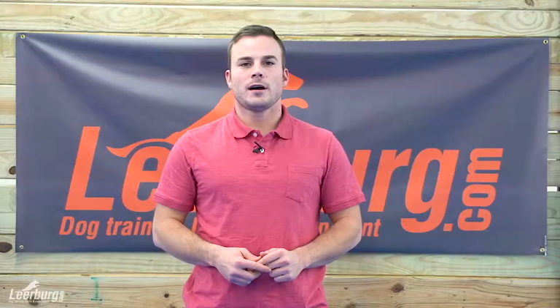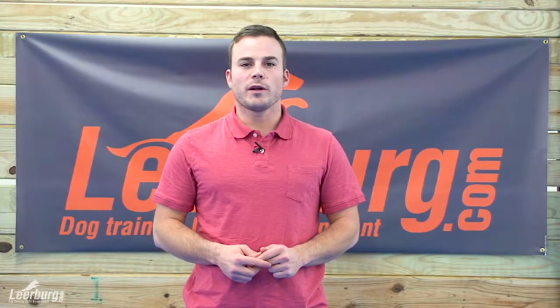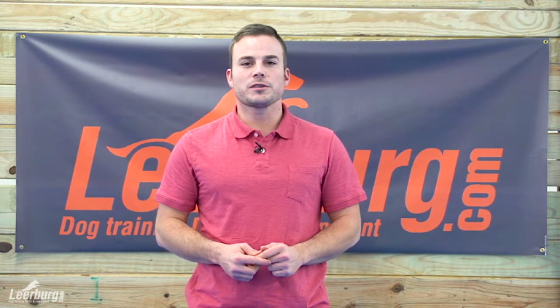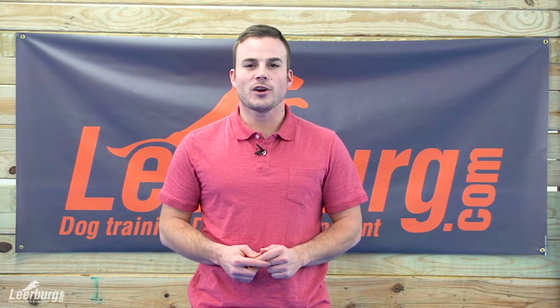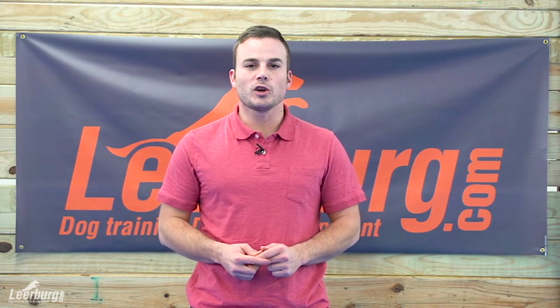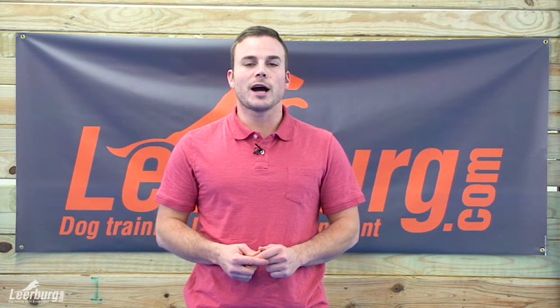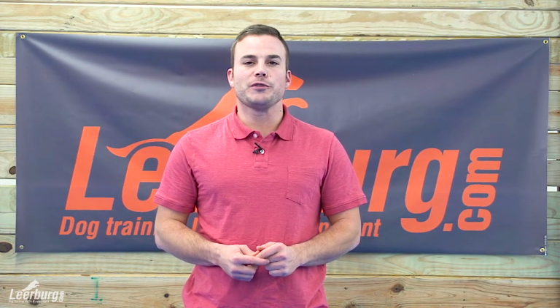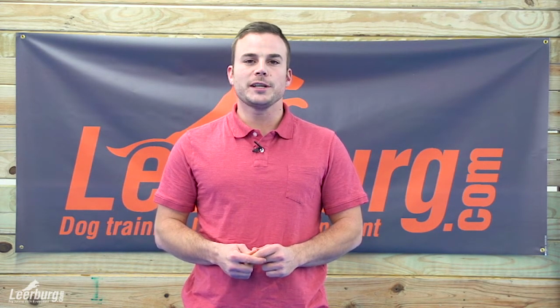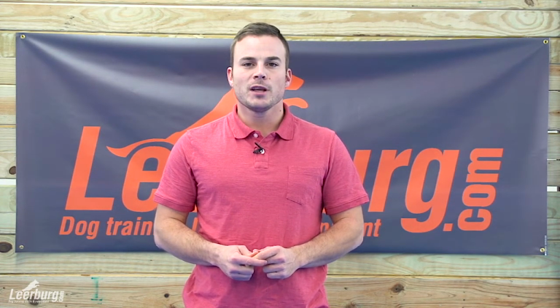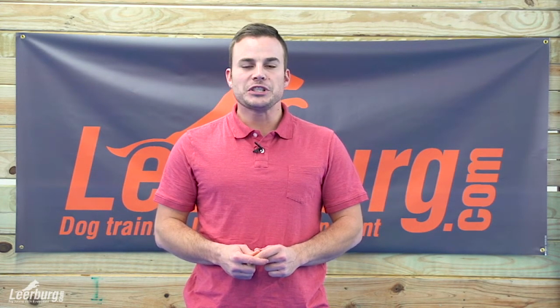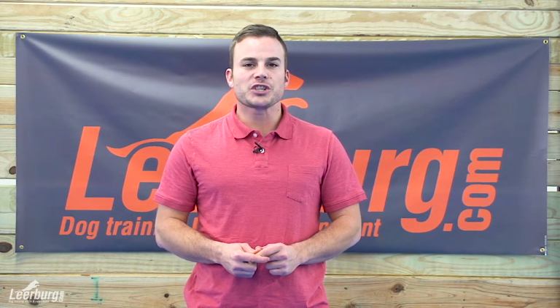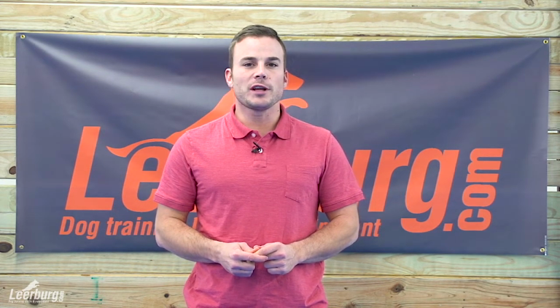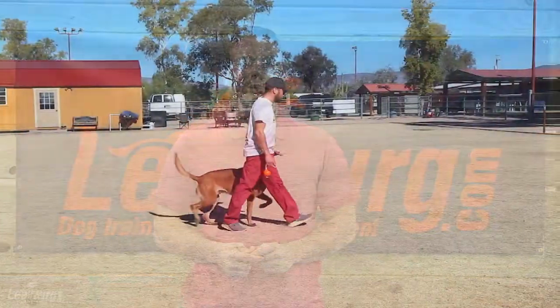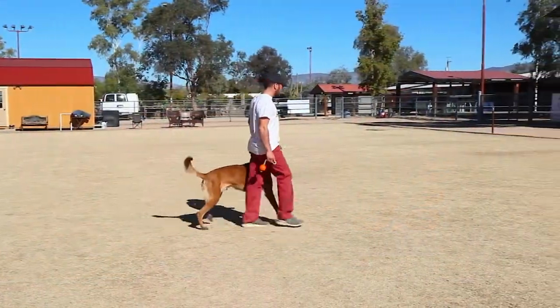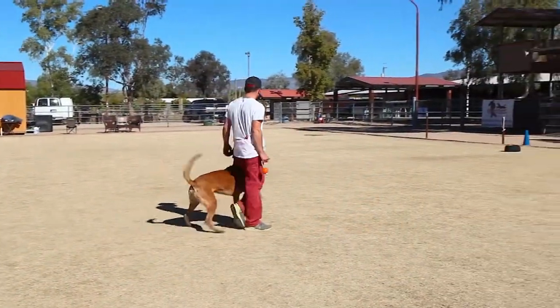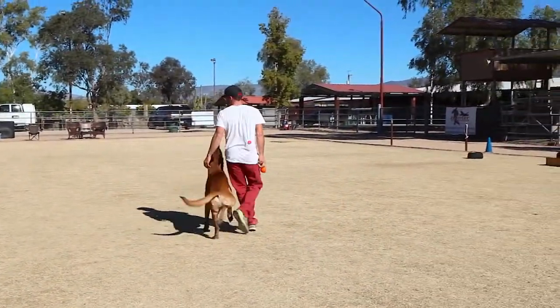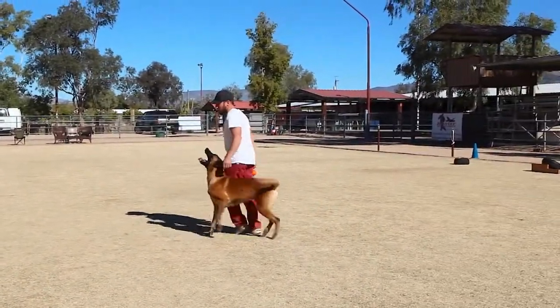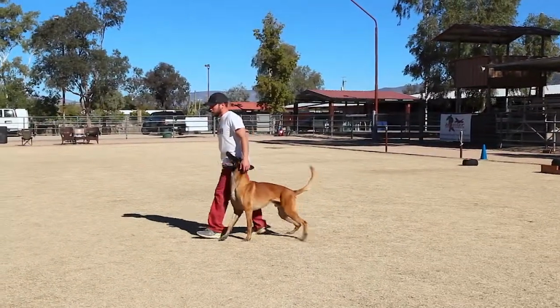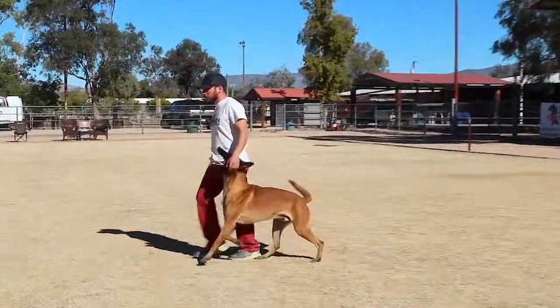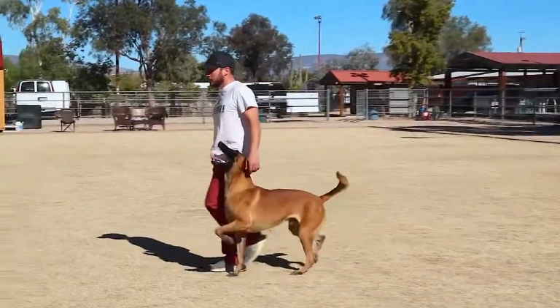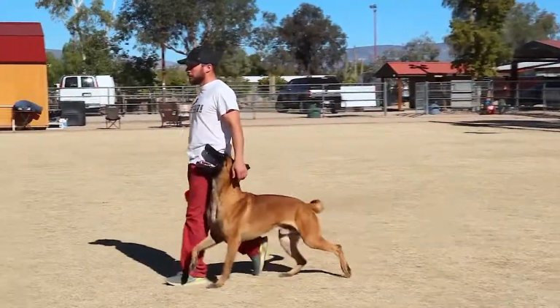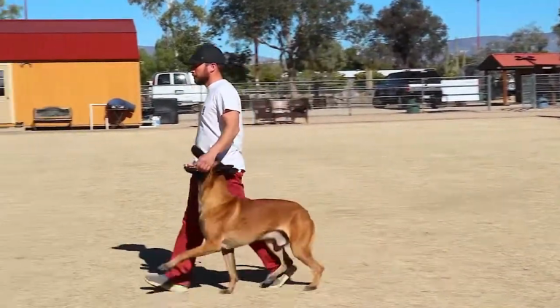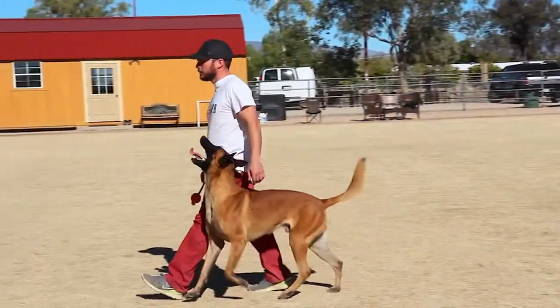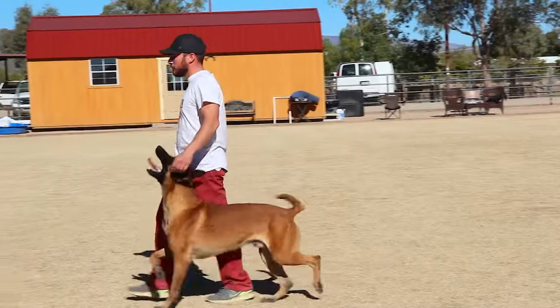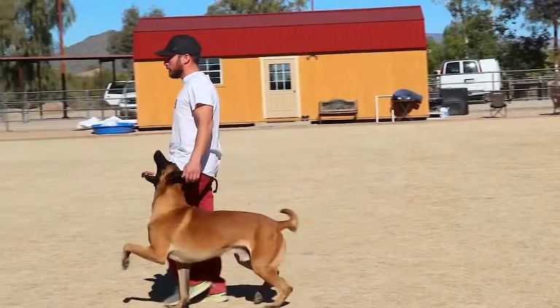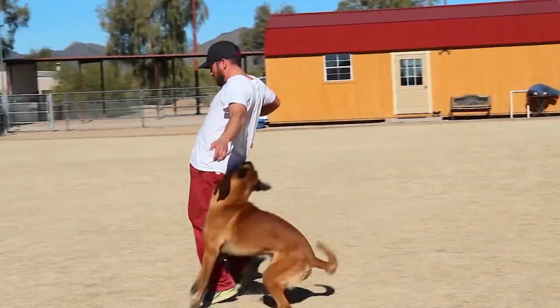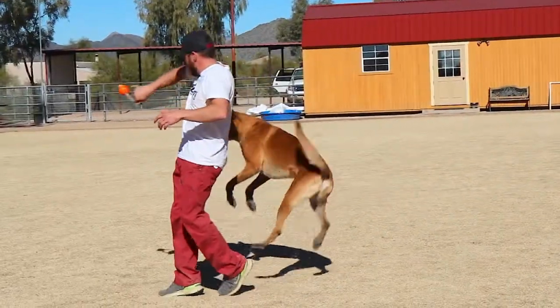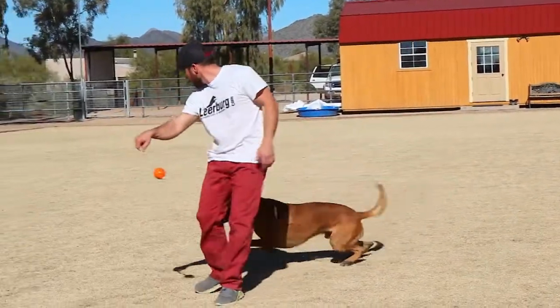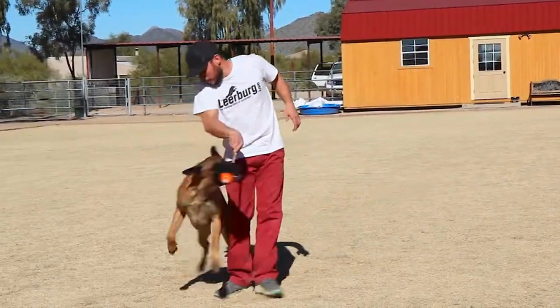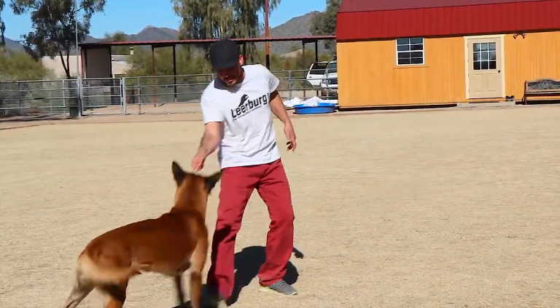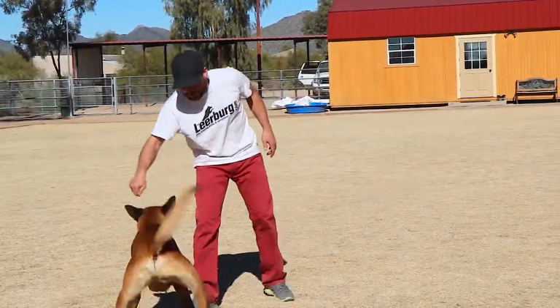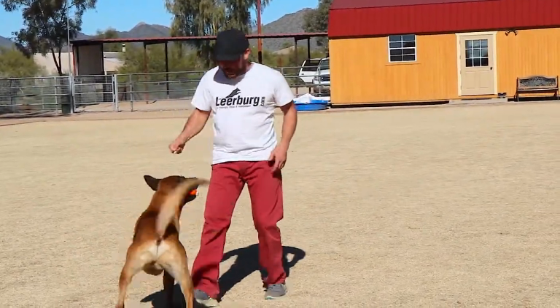Hi everyone, Forrest here at Learburg Online University. We just finished converting the Healer's Toolbox One Foundation Skills into DVD format. It was originally an online class and after we got a number of requests, we have now made it available in DVD.